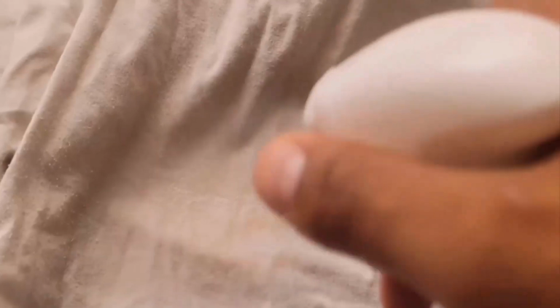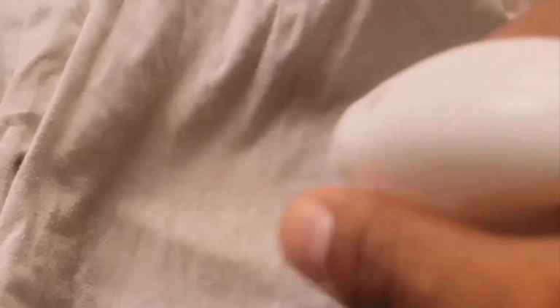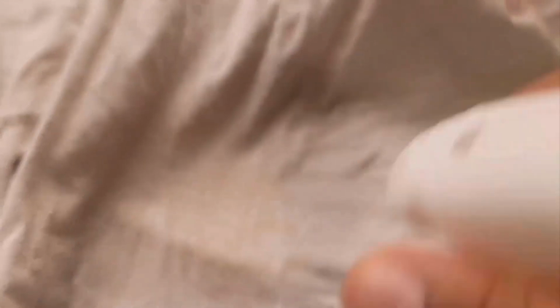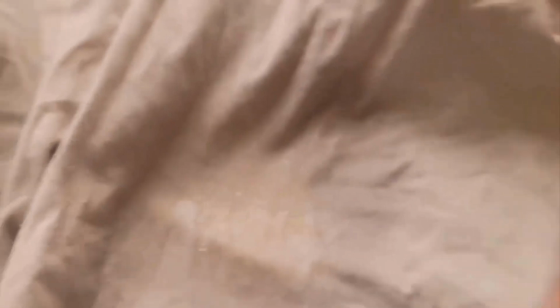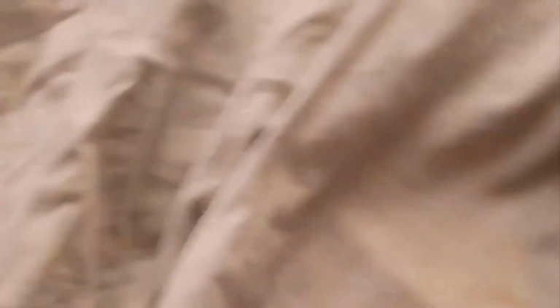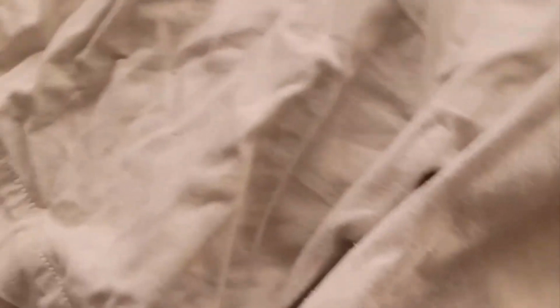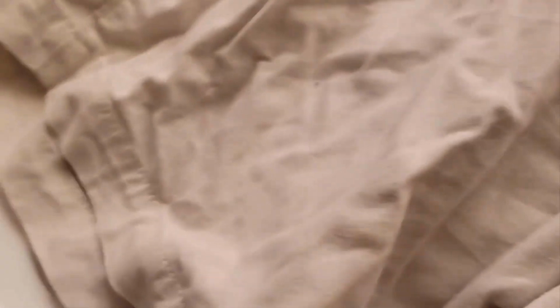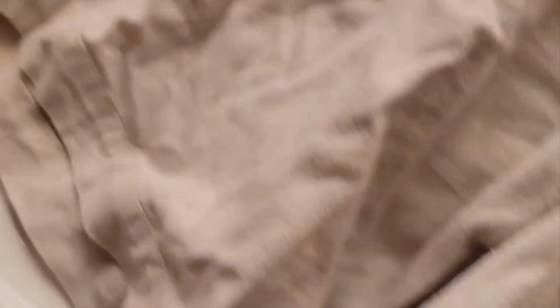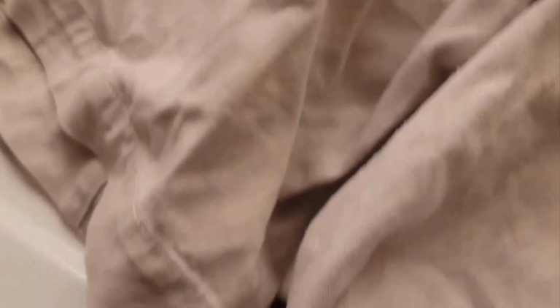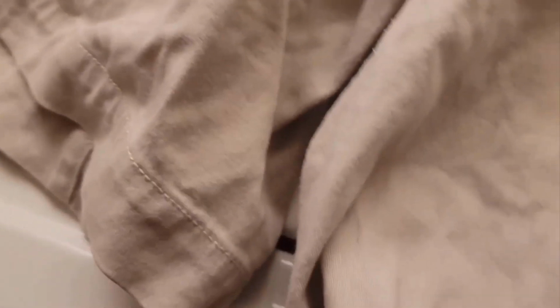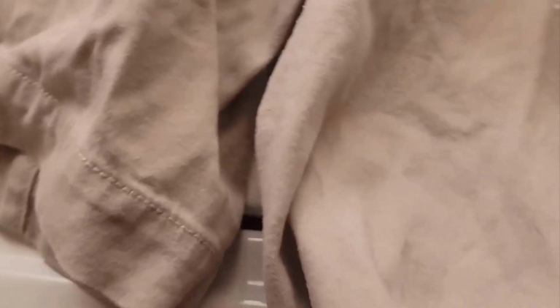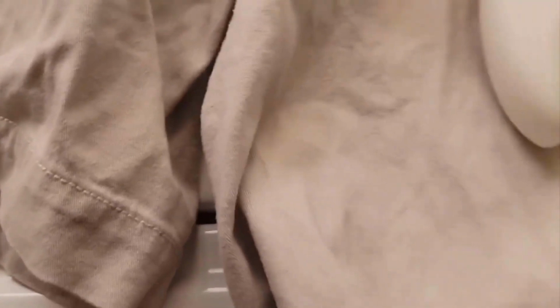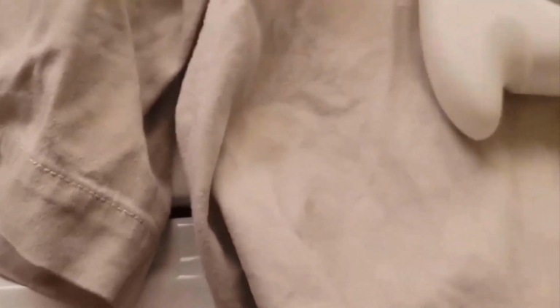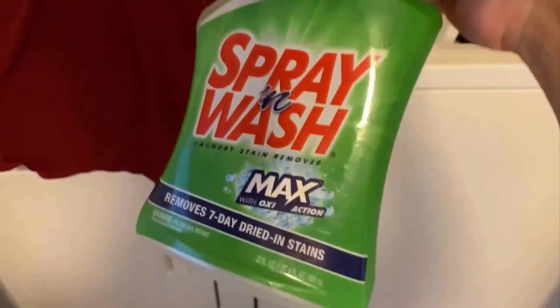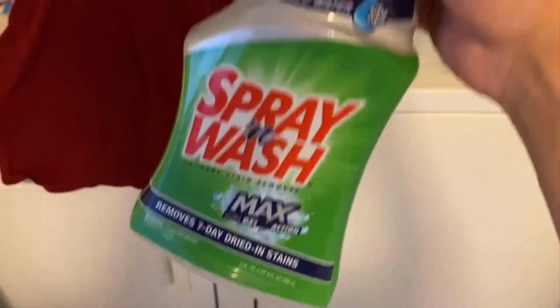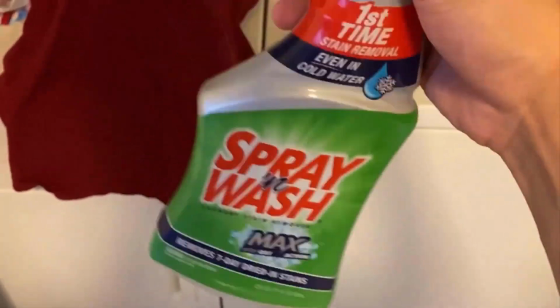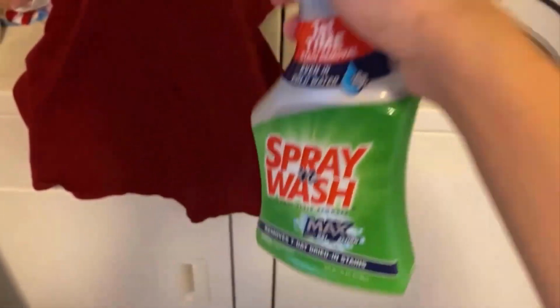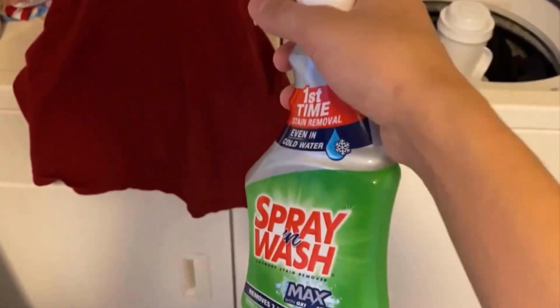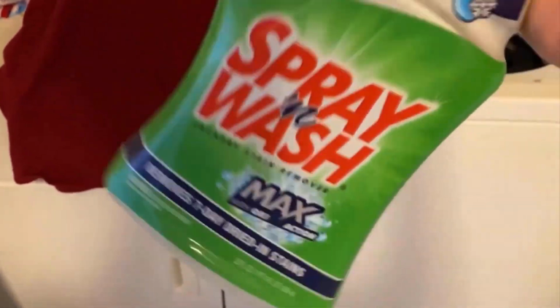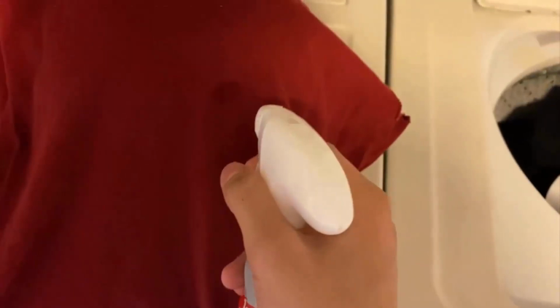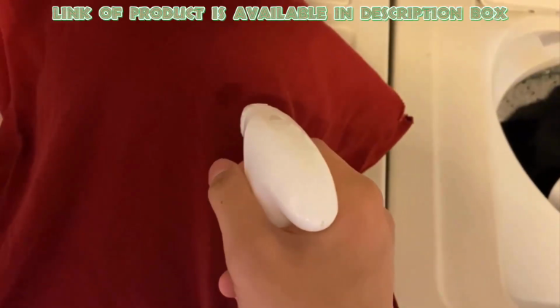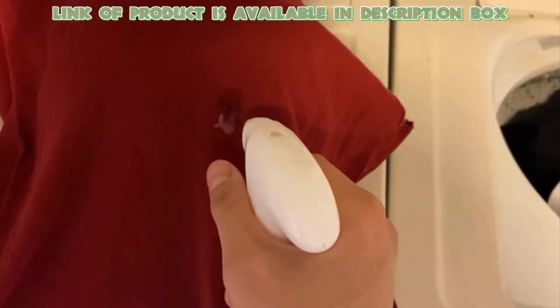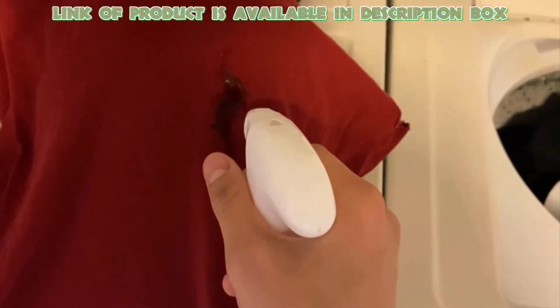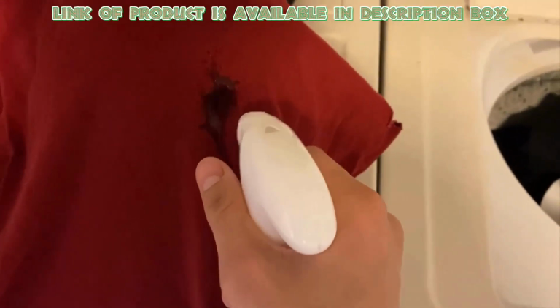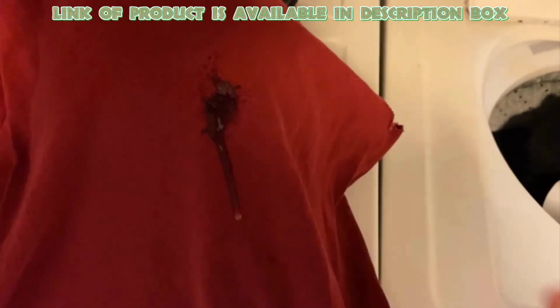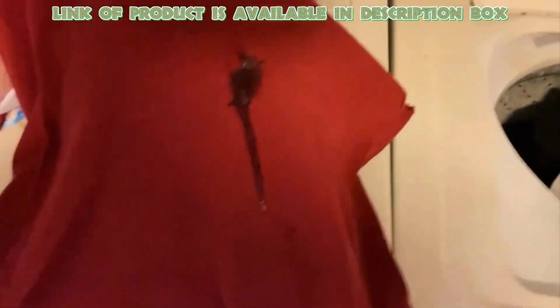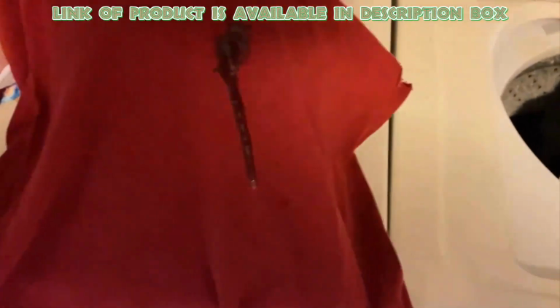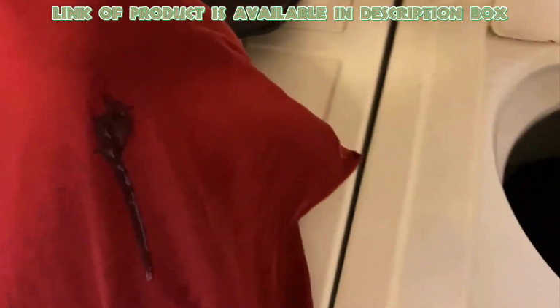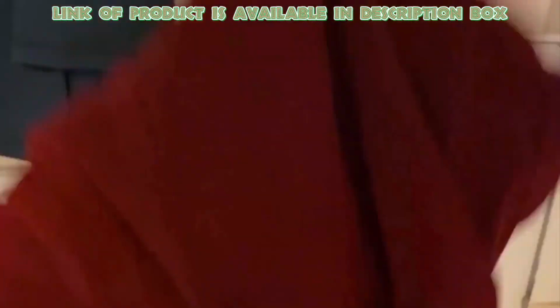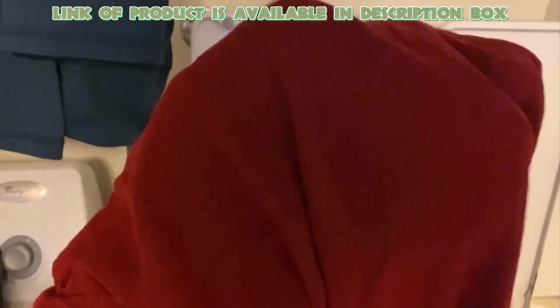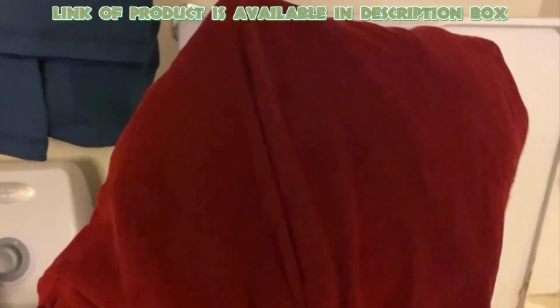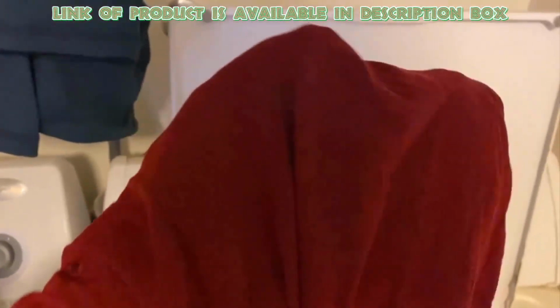Laundry stain remover works well to pull out stains while being gentle on fabrics. Spray and Wash Max laundry stain remover is an effective way to remove tough stains from your clothes, and you will get rid of blueberry stains easily by using it.